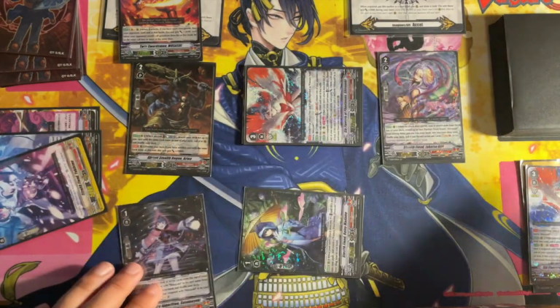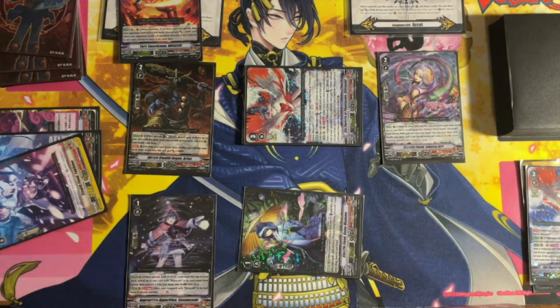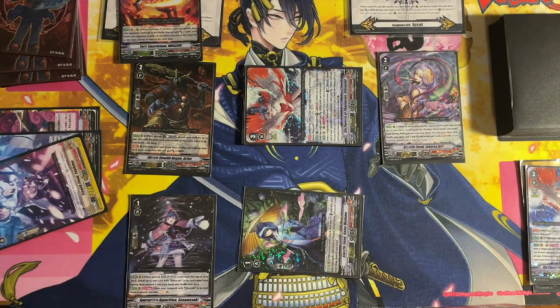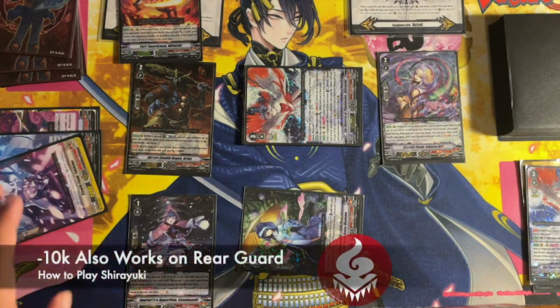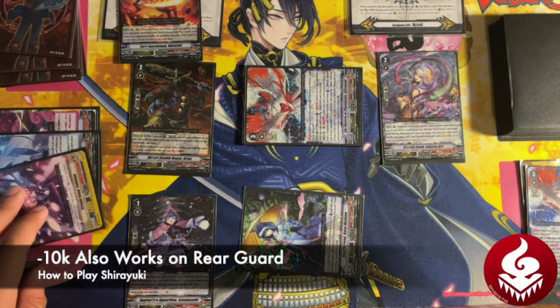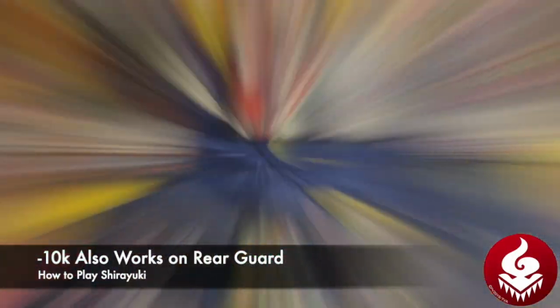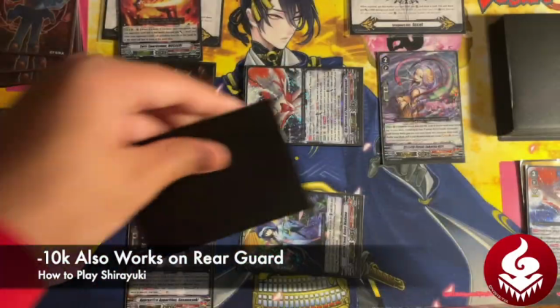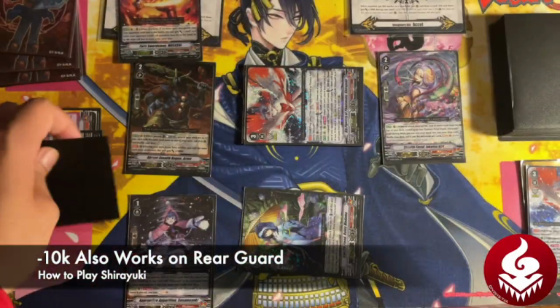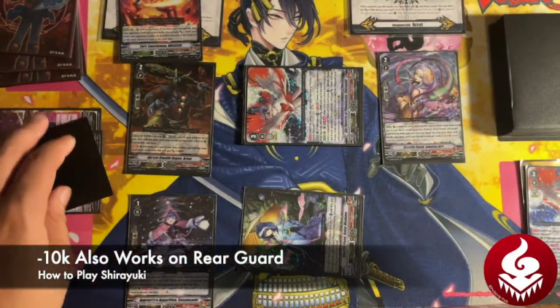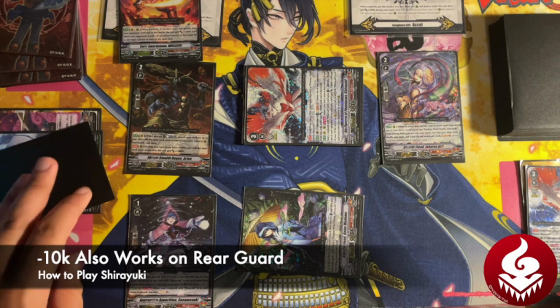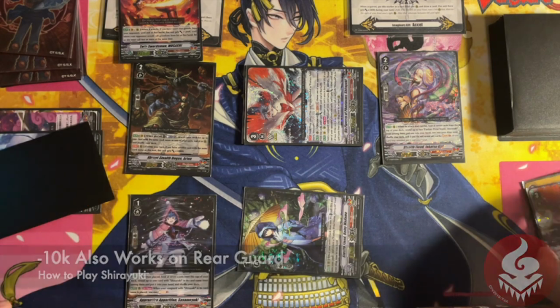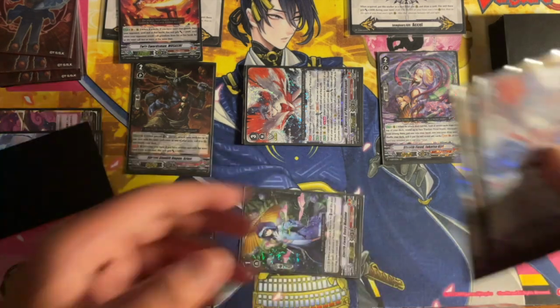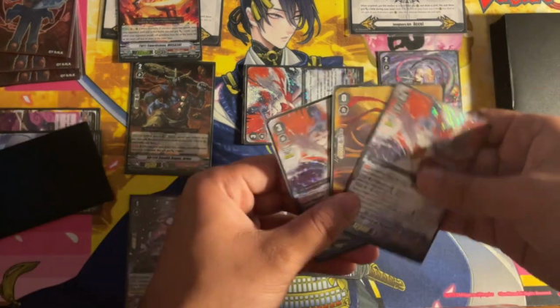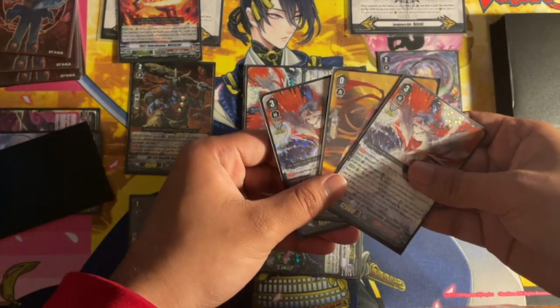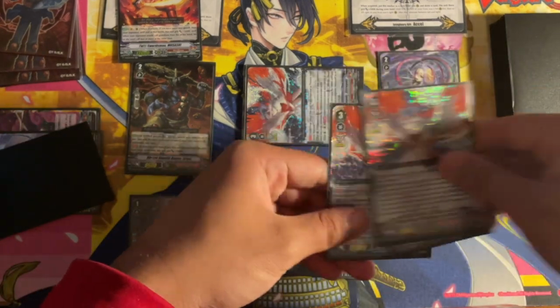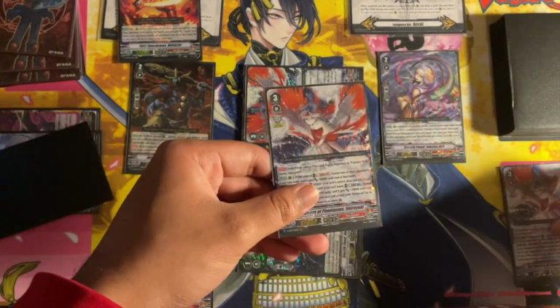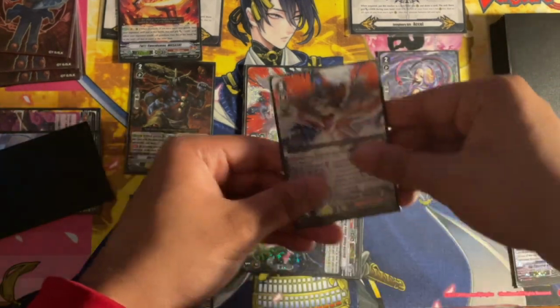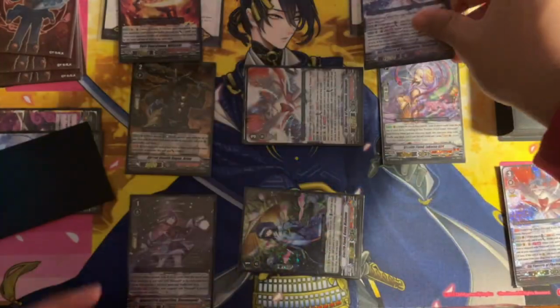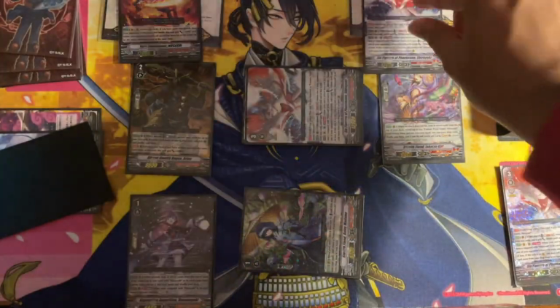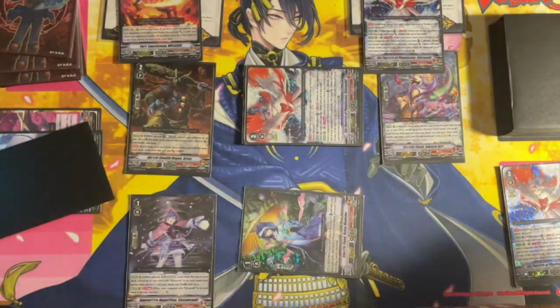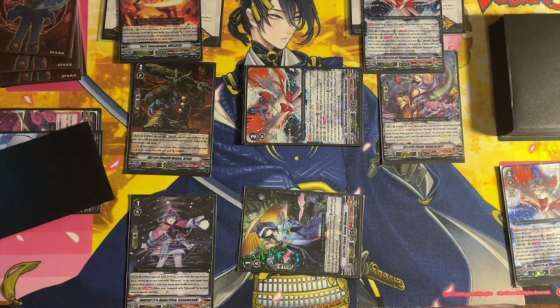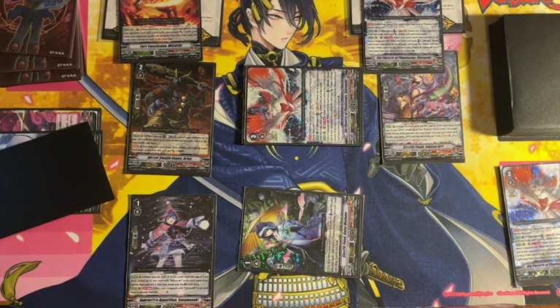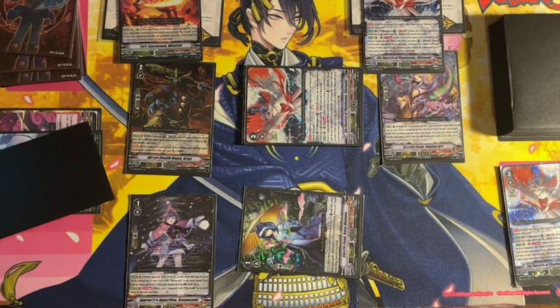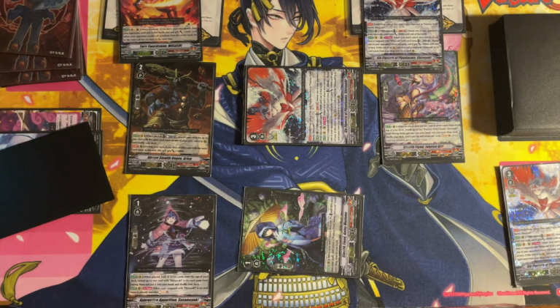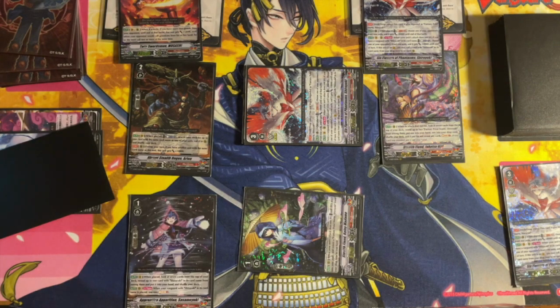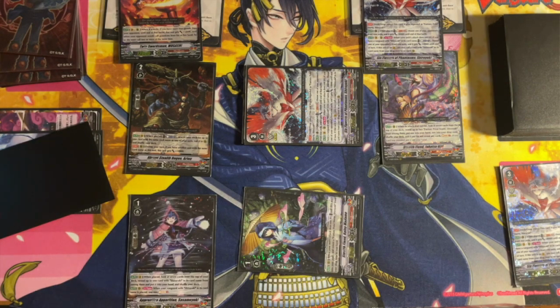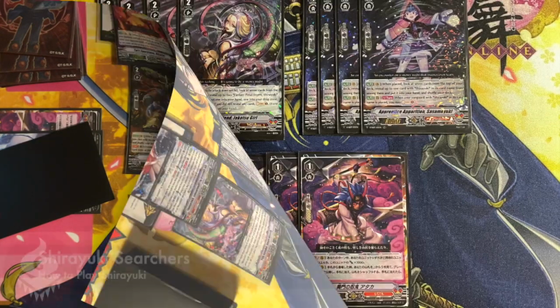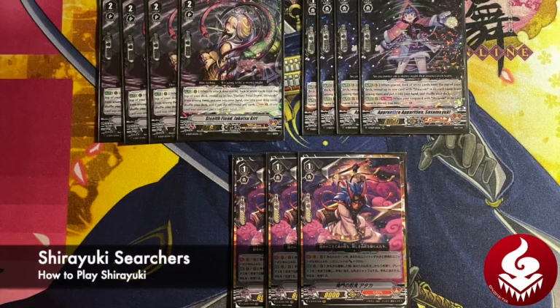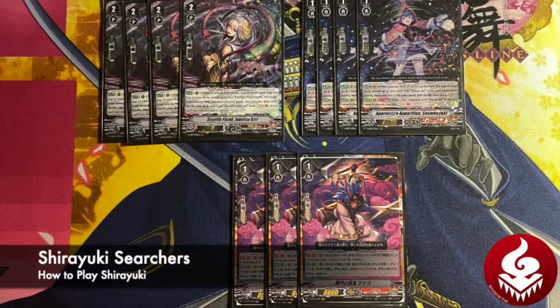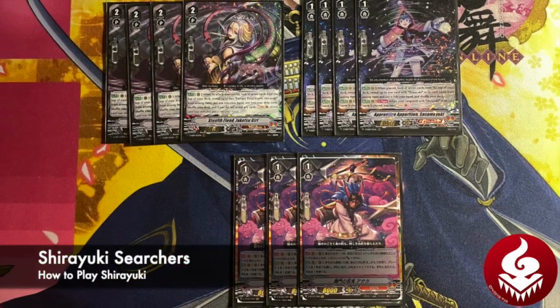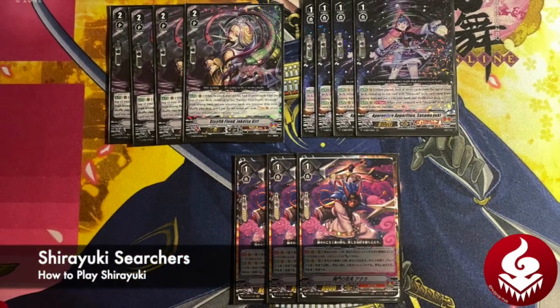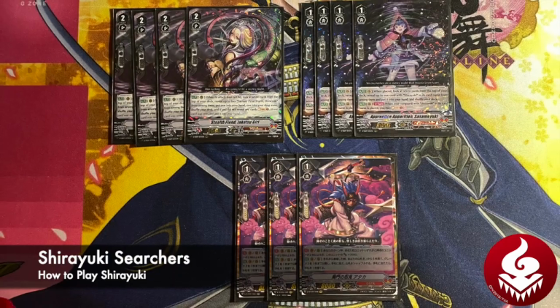At the cost of counter blast one, one of your opponent's front row units gets minus 10k until the end of turn. And if she's on vanguard circle, she can call a unit with Shiryuki from your drops into an open rearguard, helping you extend further to get another attack or minus more power from your opponent's vanguard.